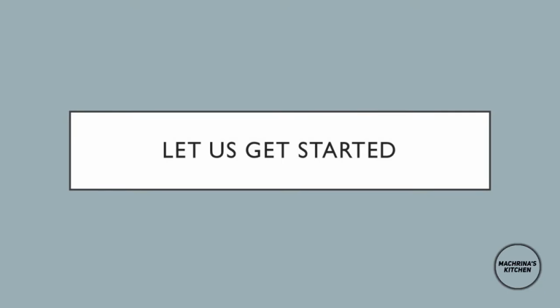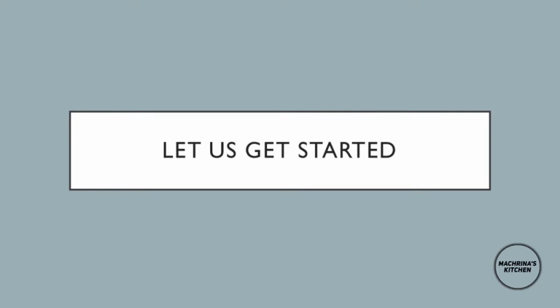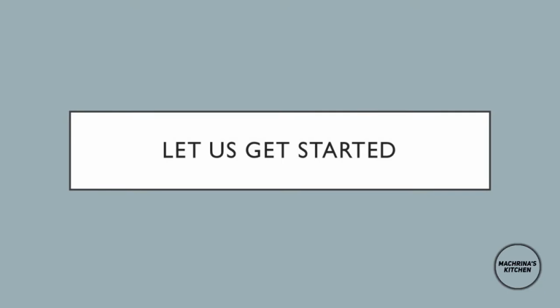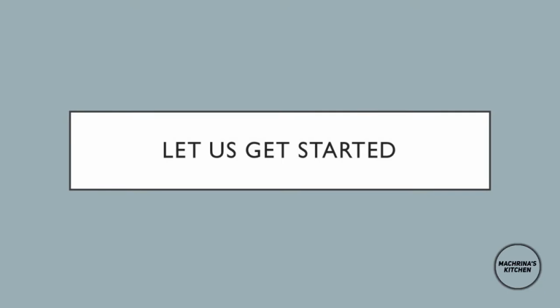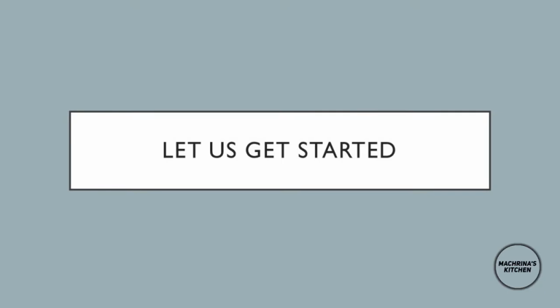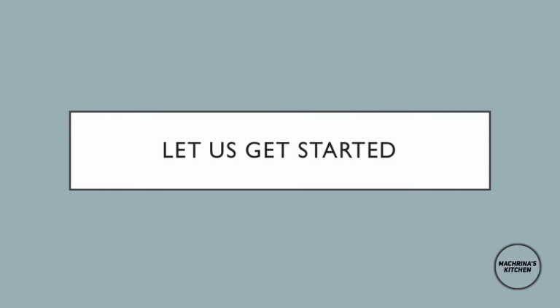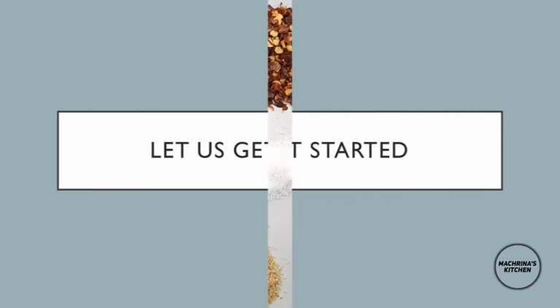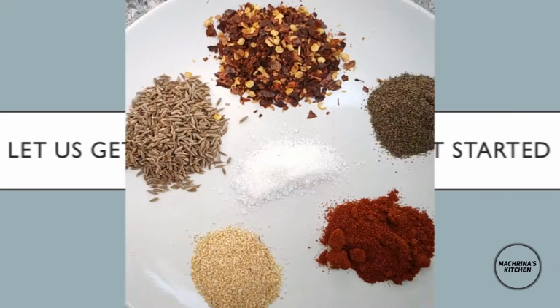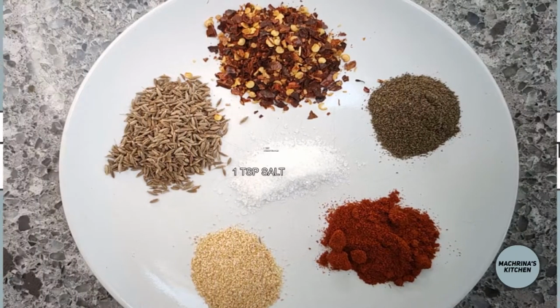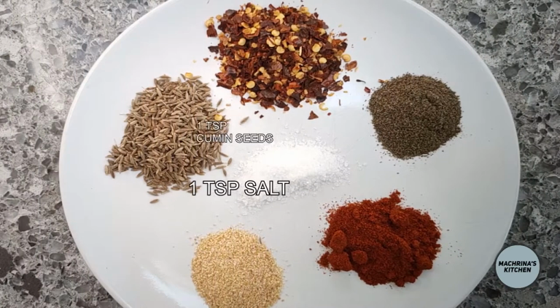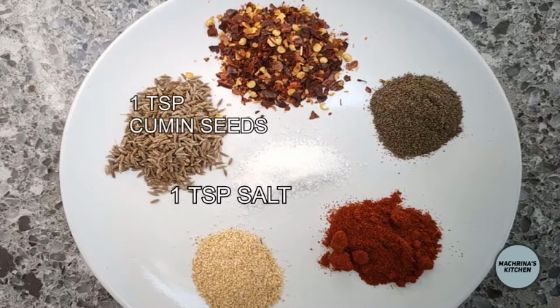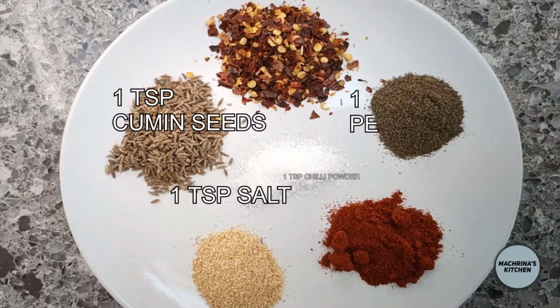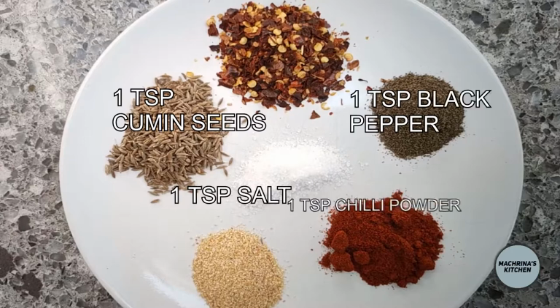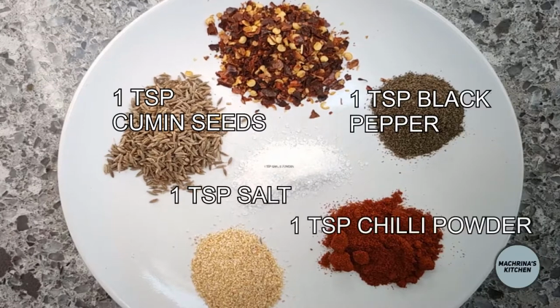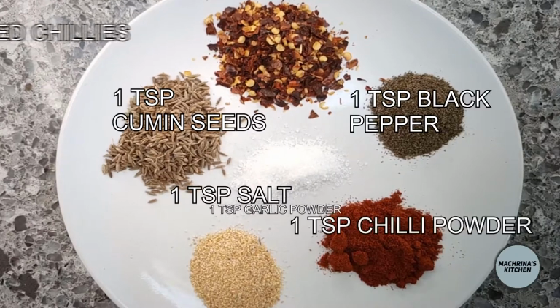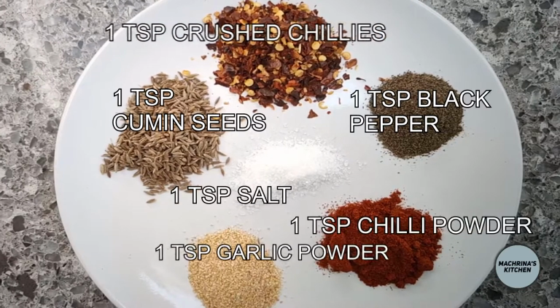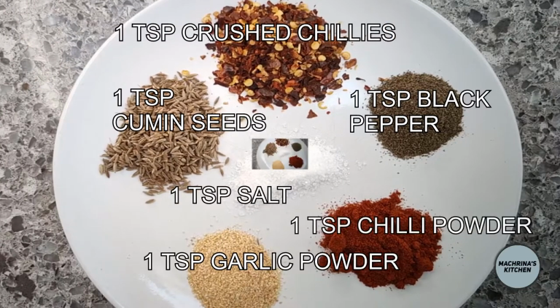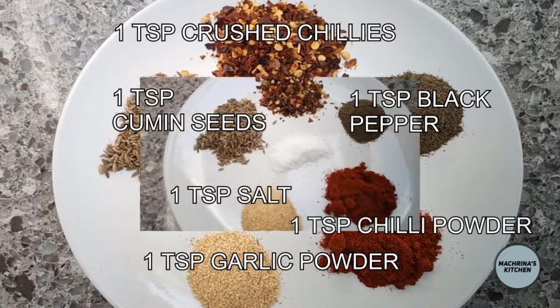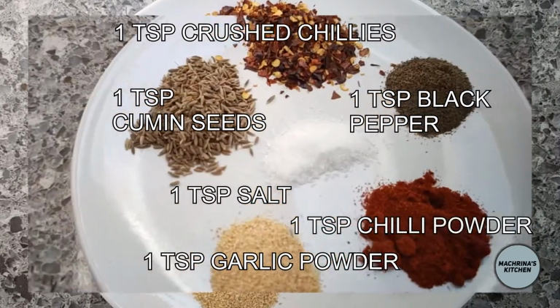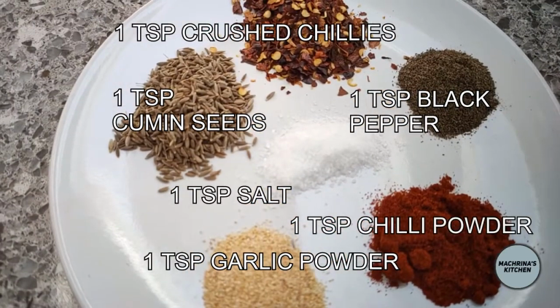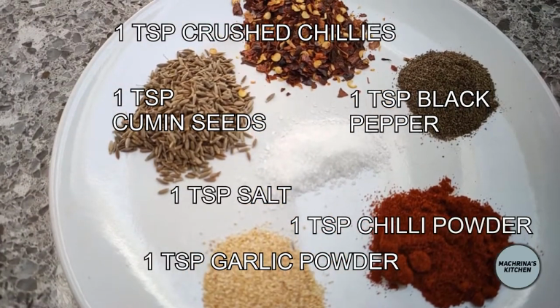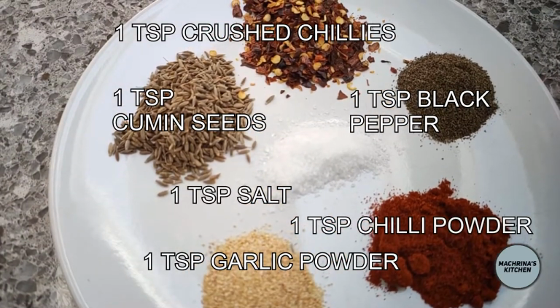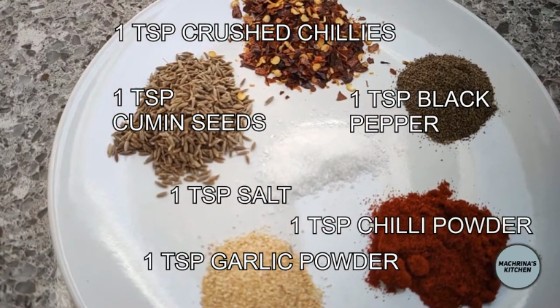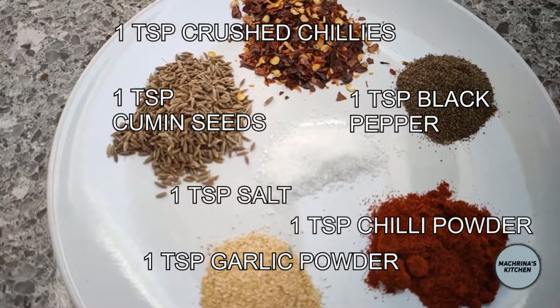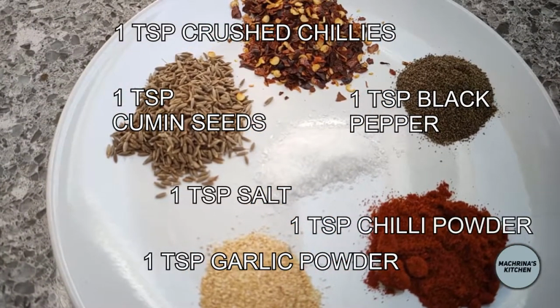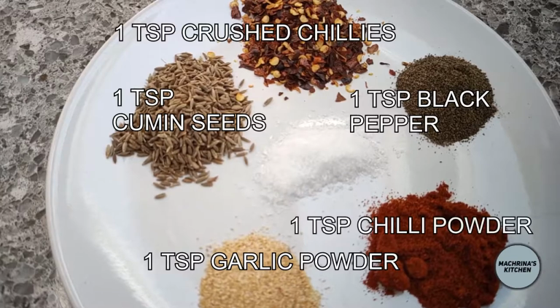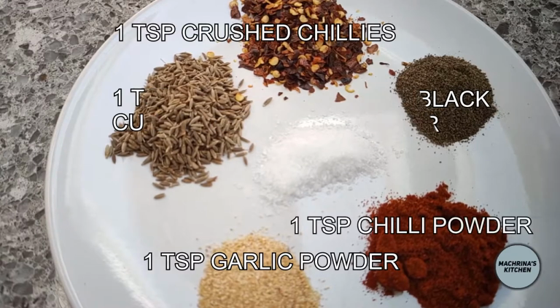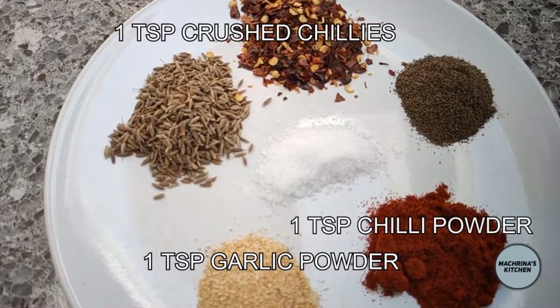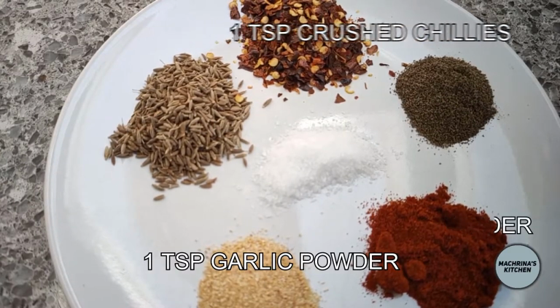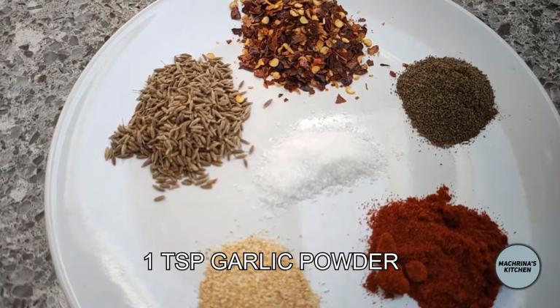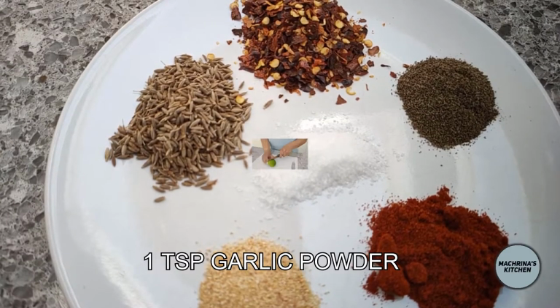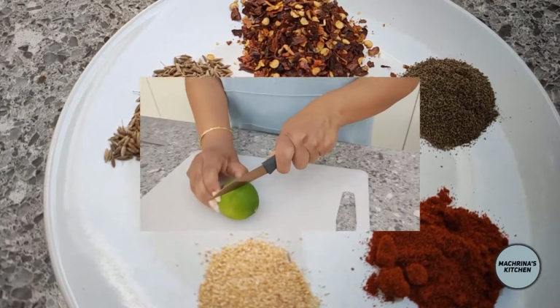So without further ado, let's get on with it. You need salt, cumin seeds, black pepper, garlic powder, chili powder, chili flakes and lemon juice.